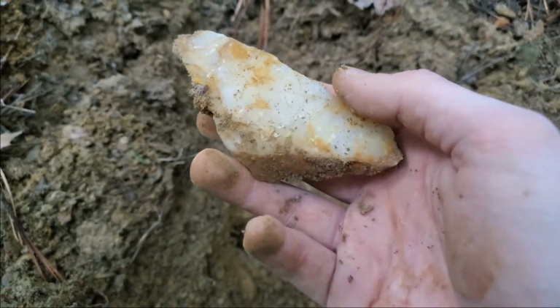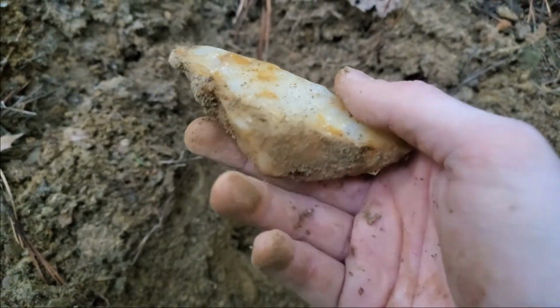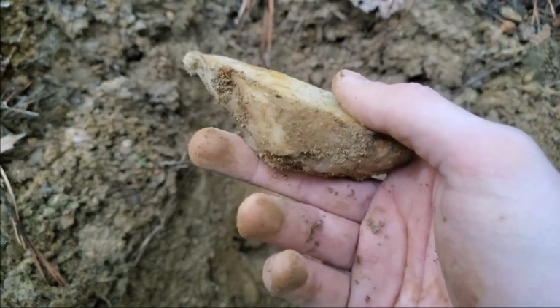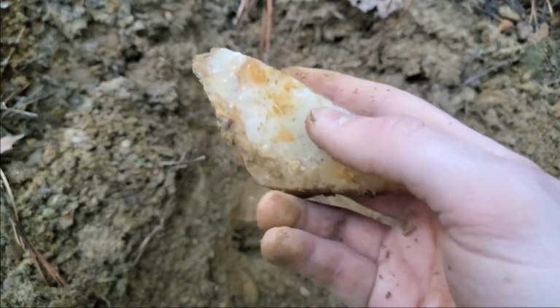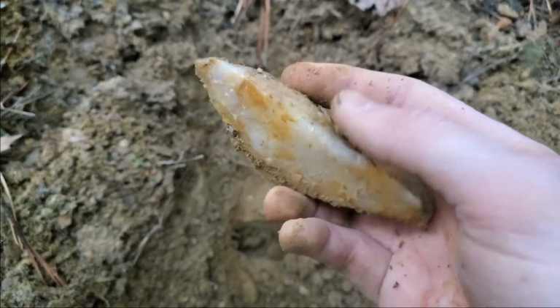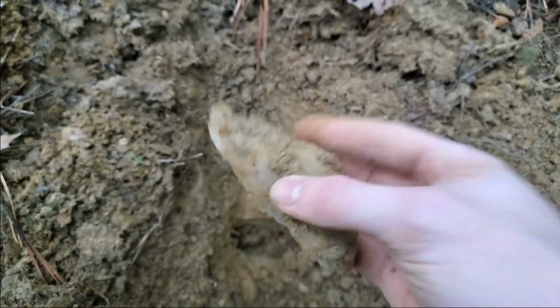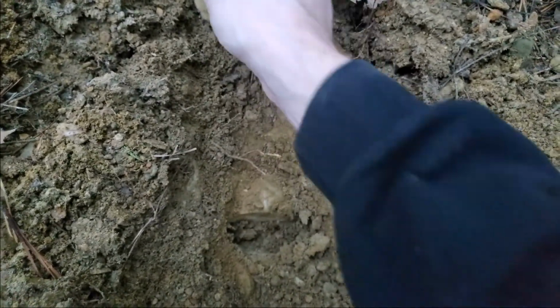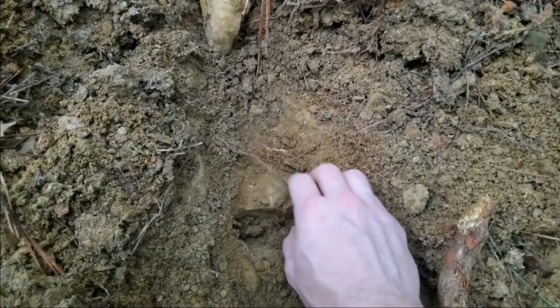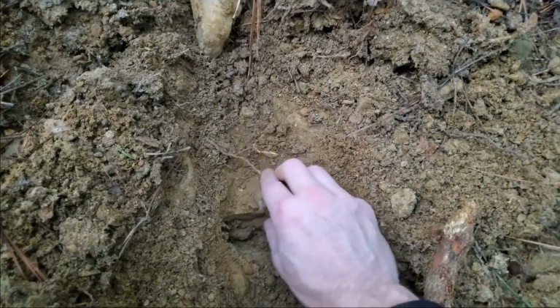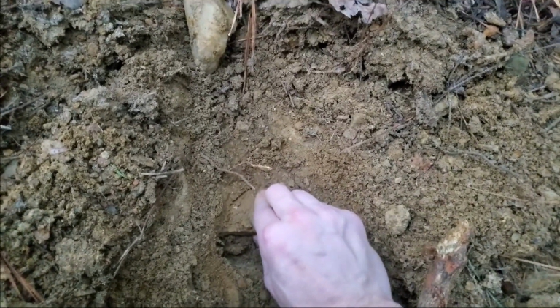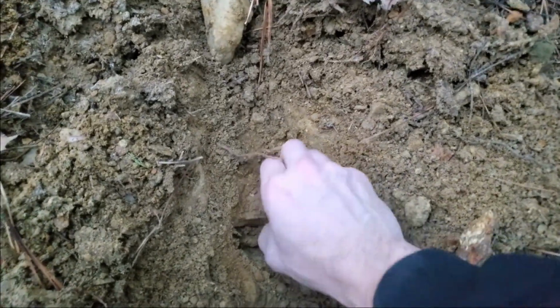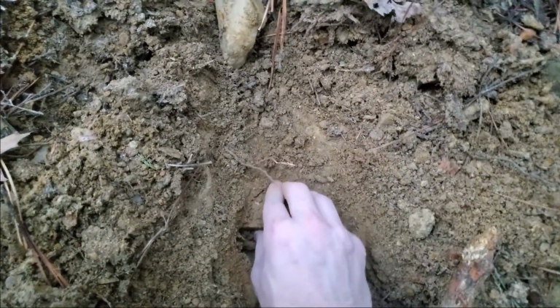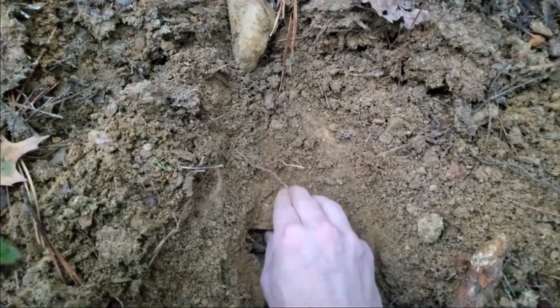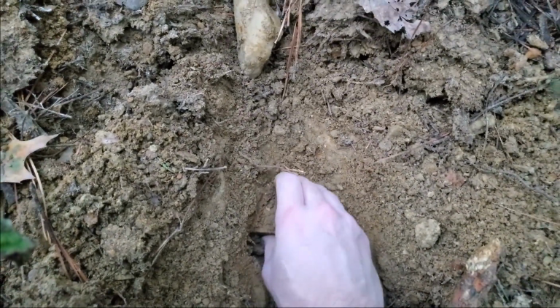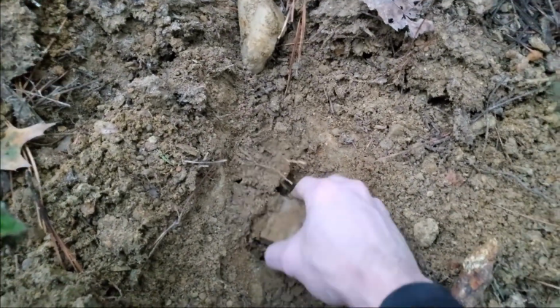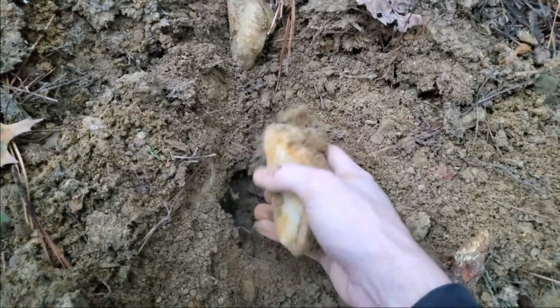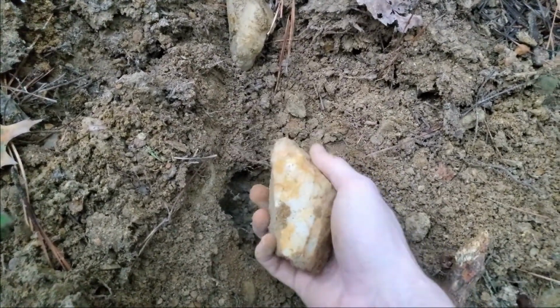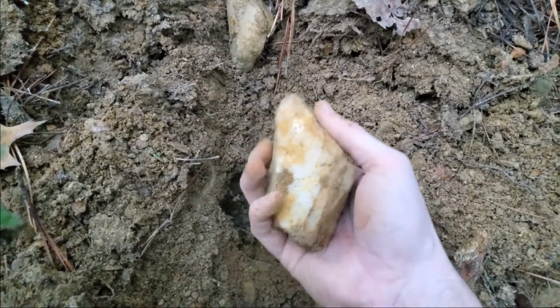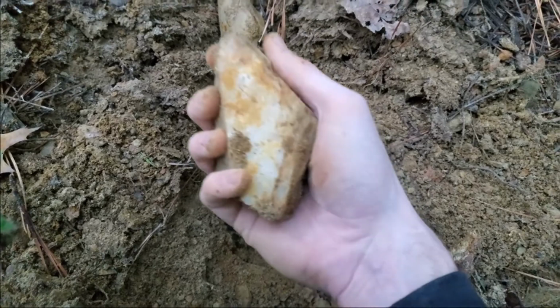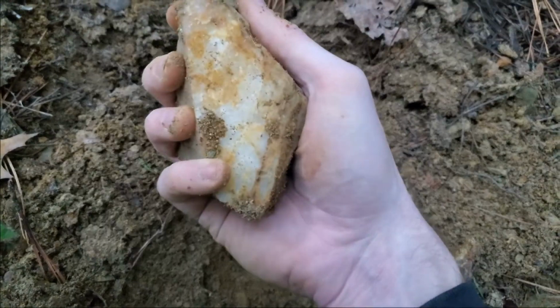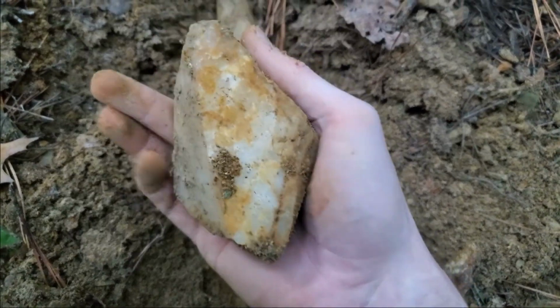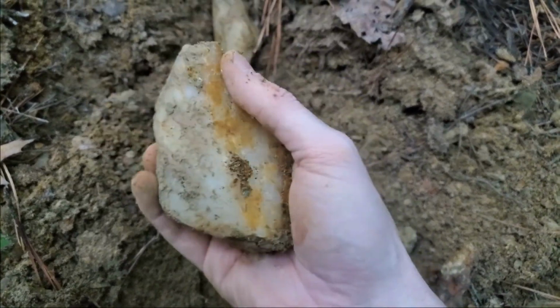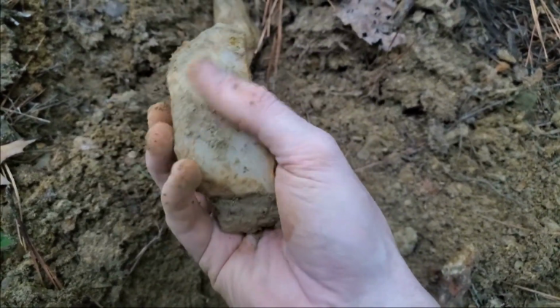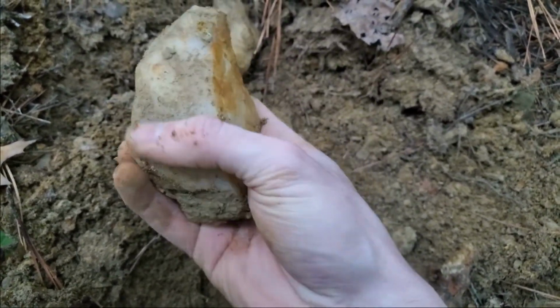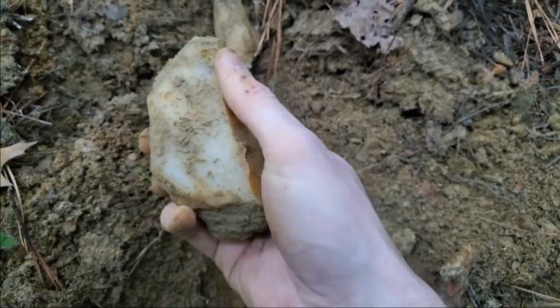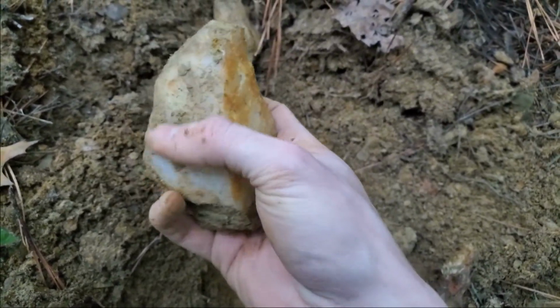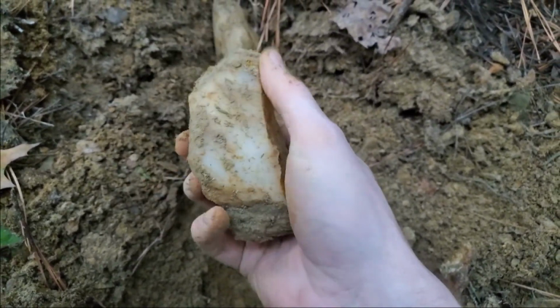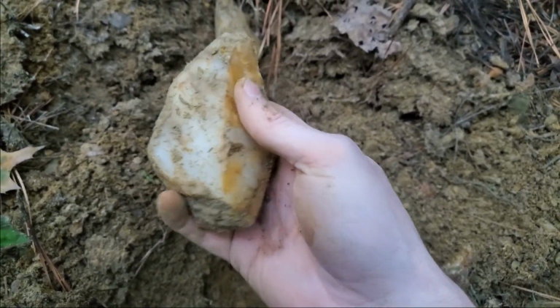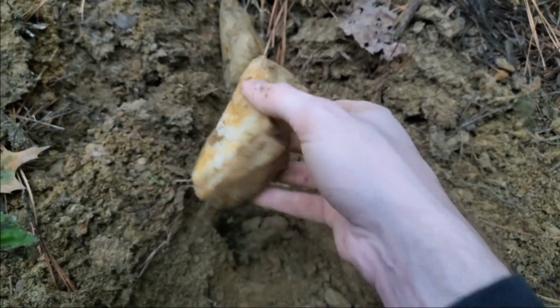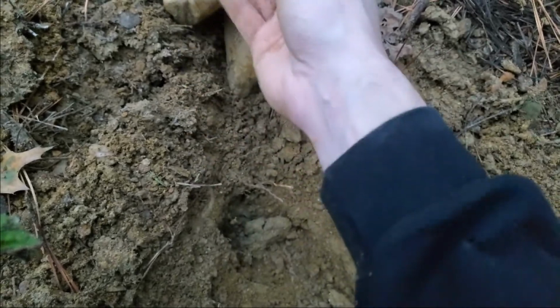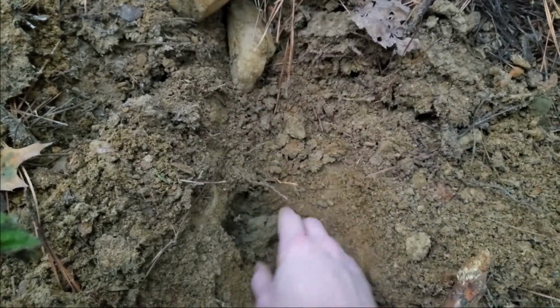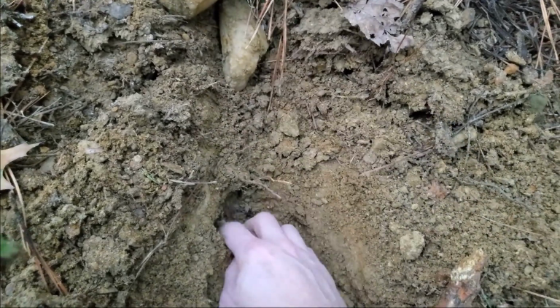That's huge and so white. Can't wait to take this home and wash it off, but that probably means I can get the other one too. A whole hand-sized crystal that's like all white. That's probably broken down there though. There's more of this, isn't there?